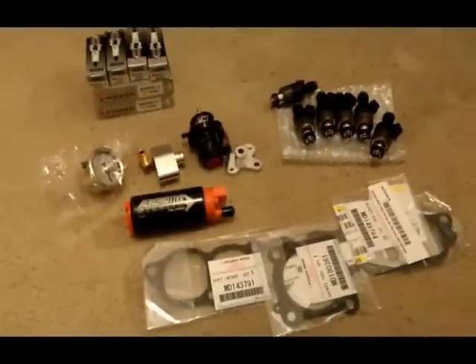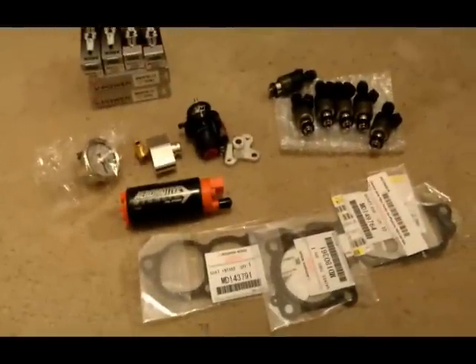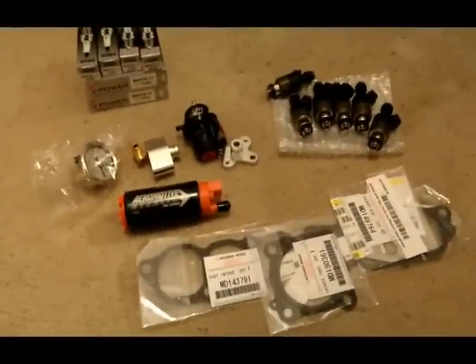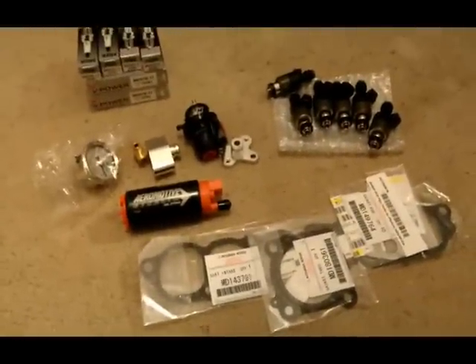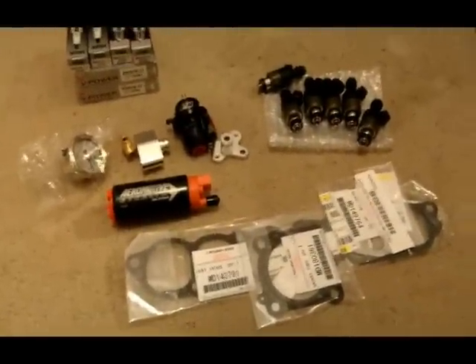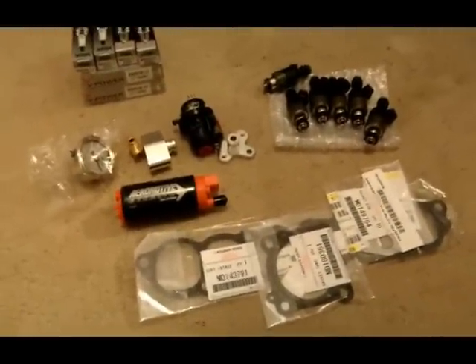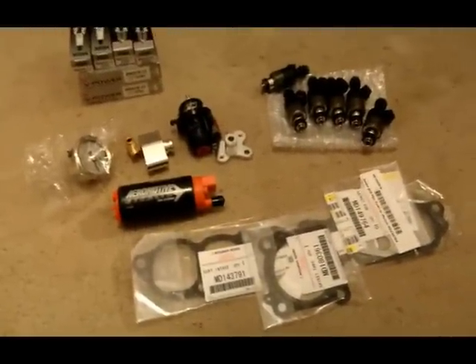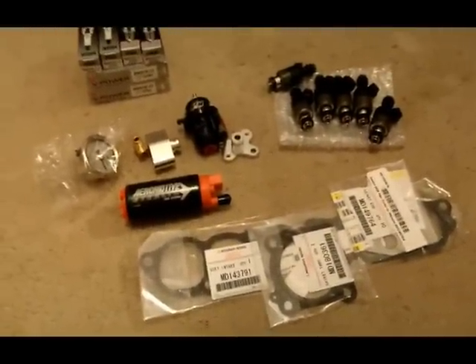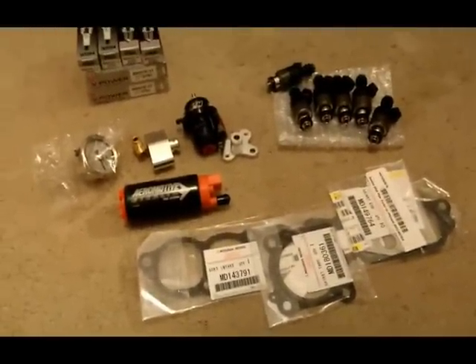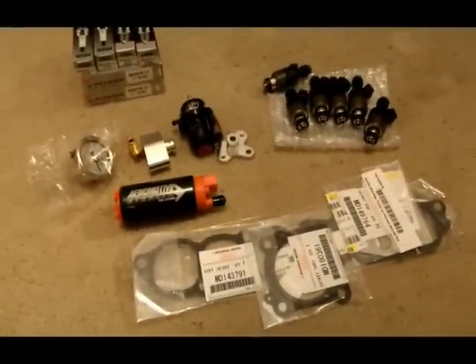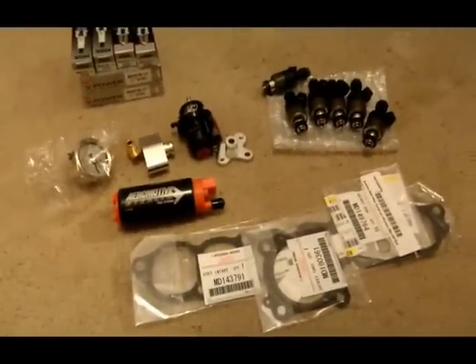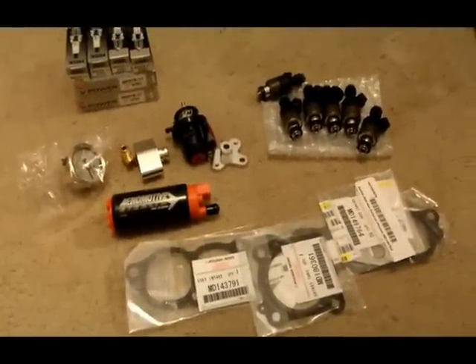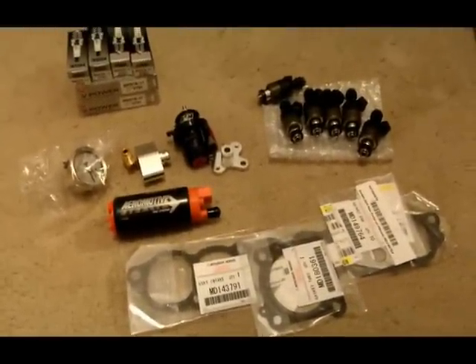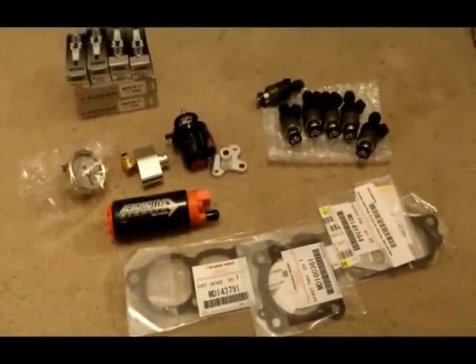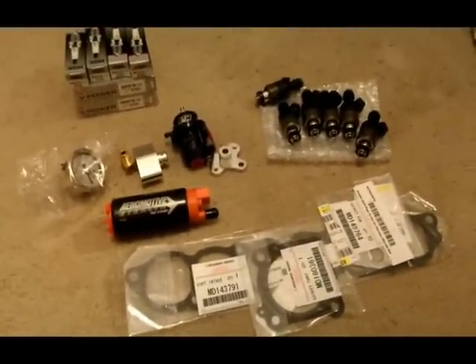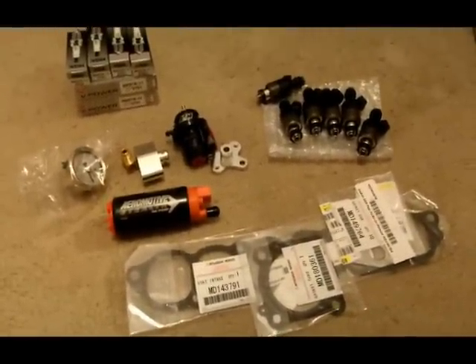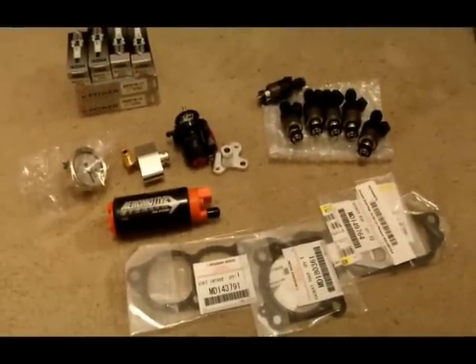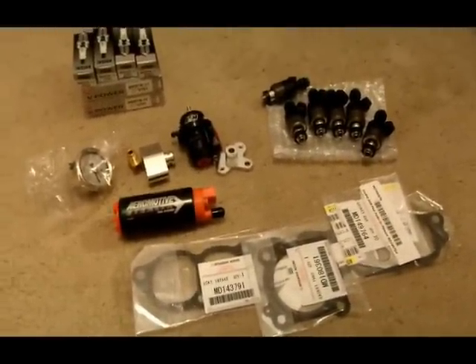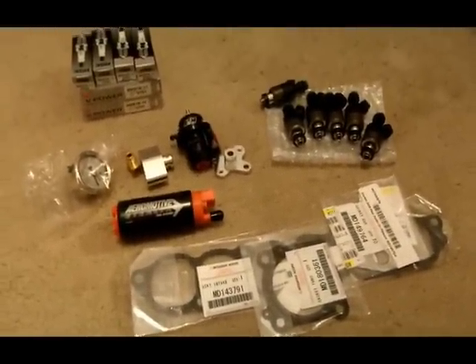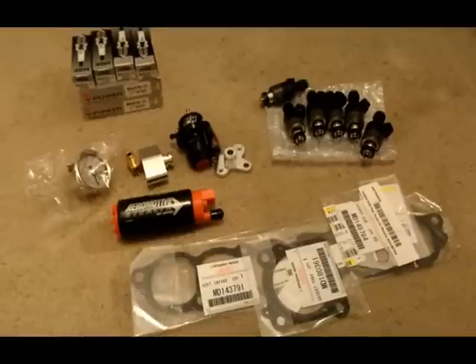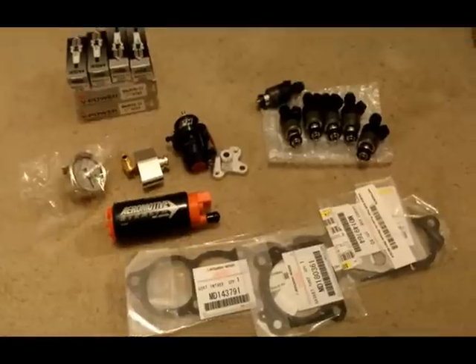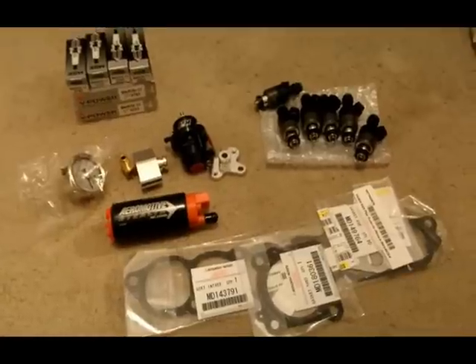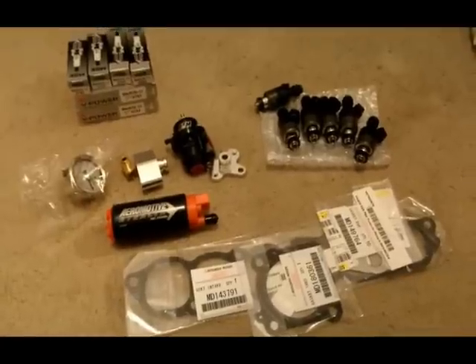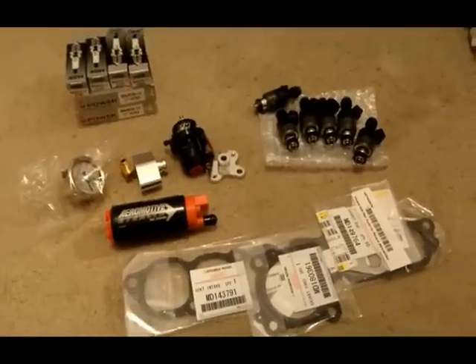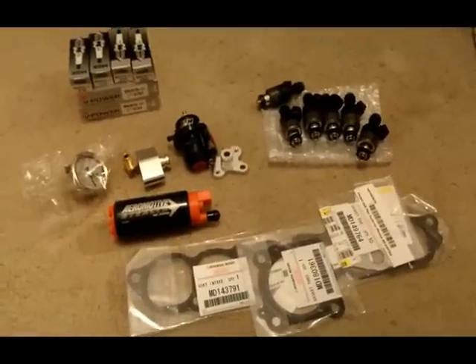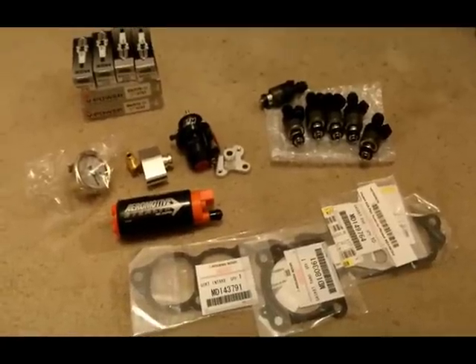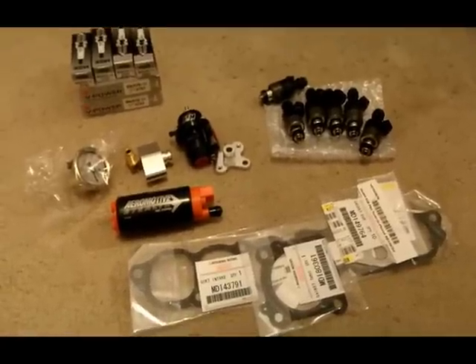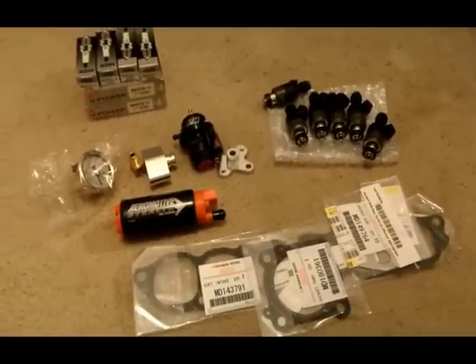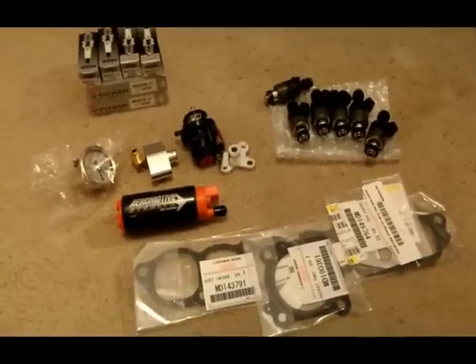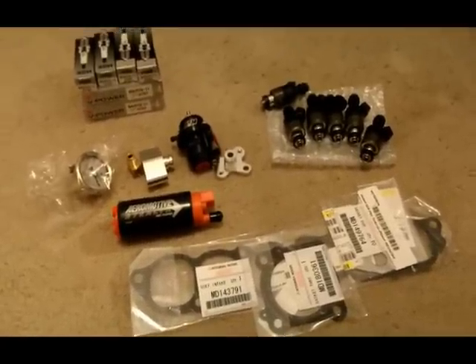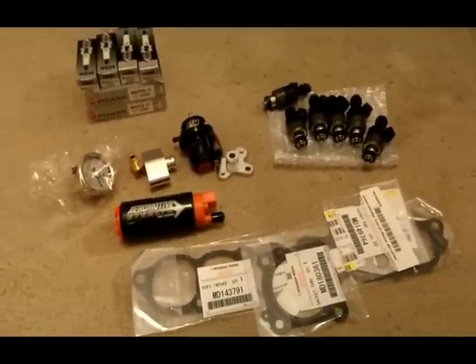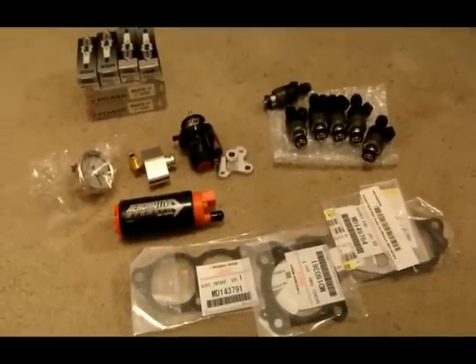Good evening everyone, this is Alan here bringing you part 3, or episode 3, of George's 15G build on 91 gasoline.